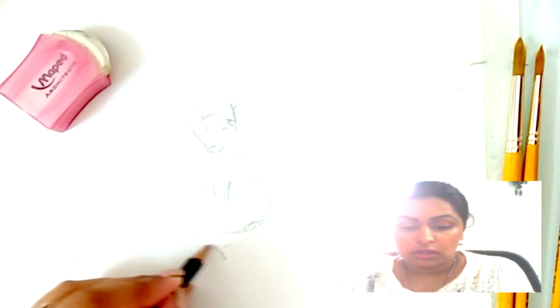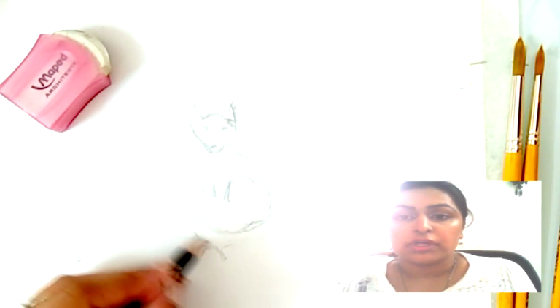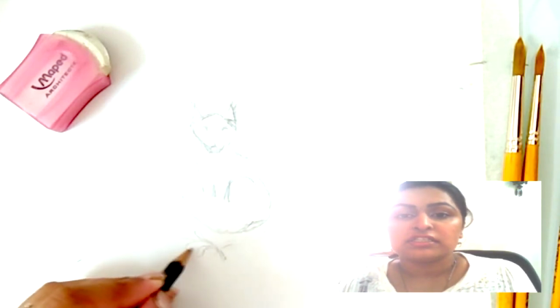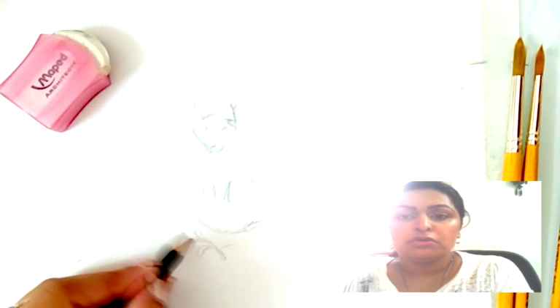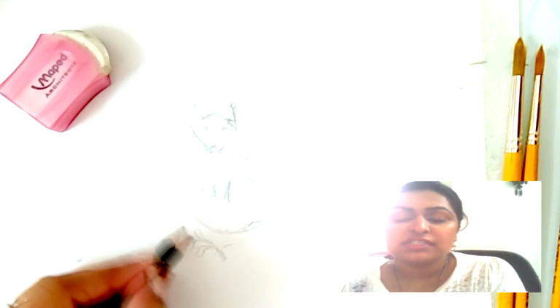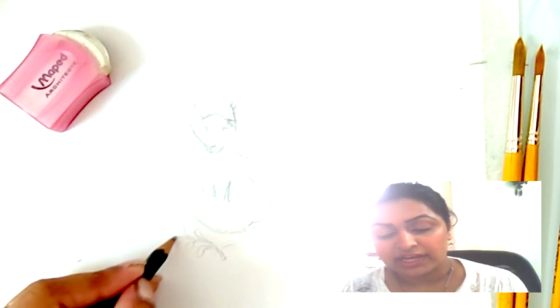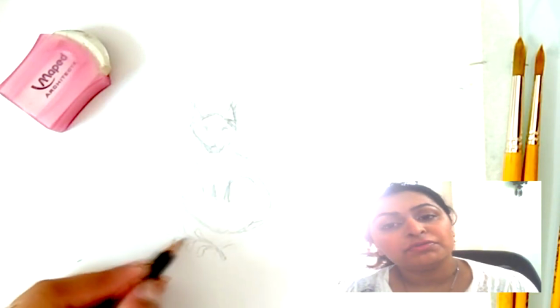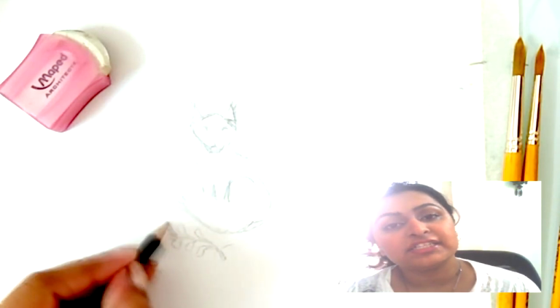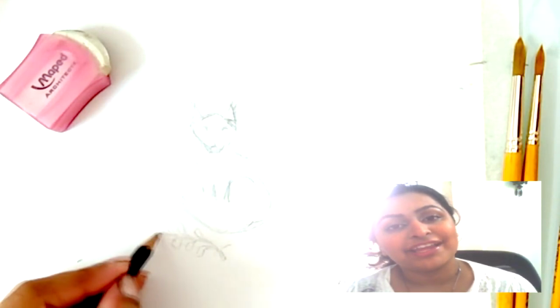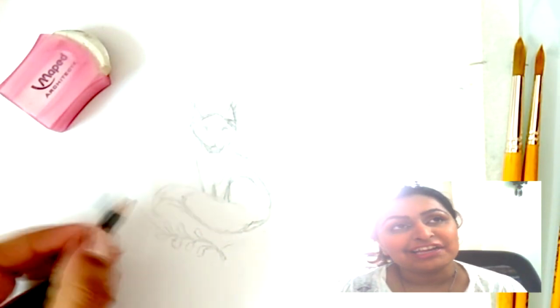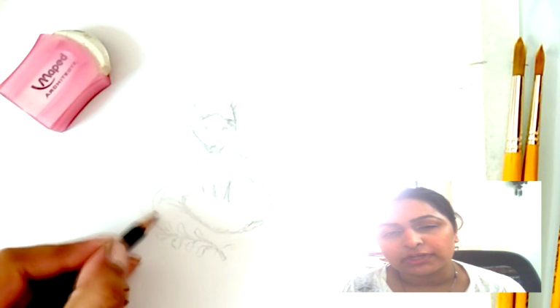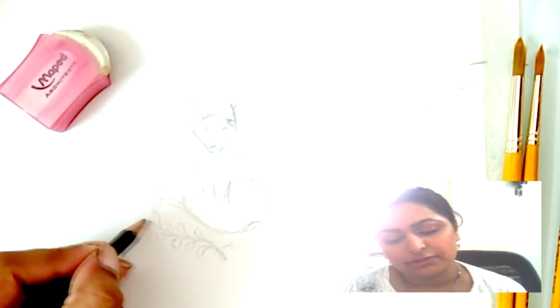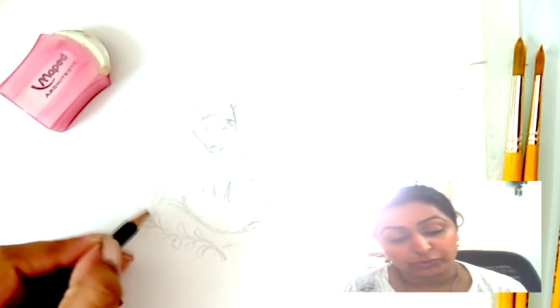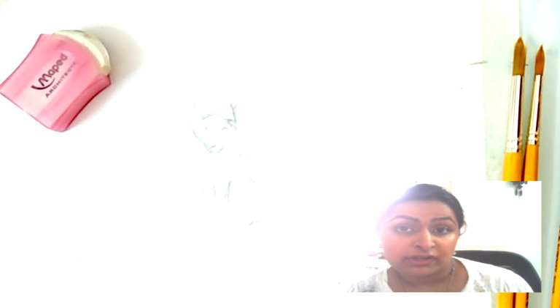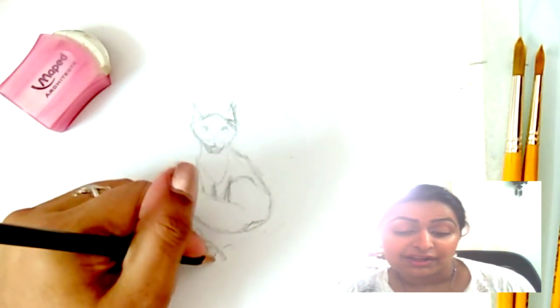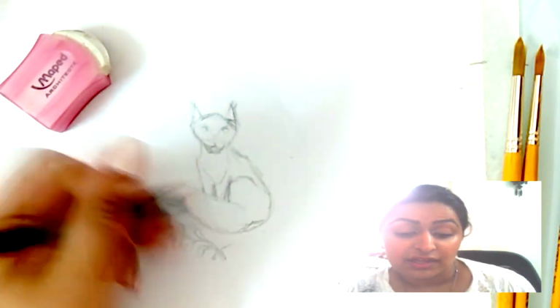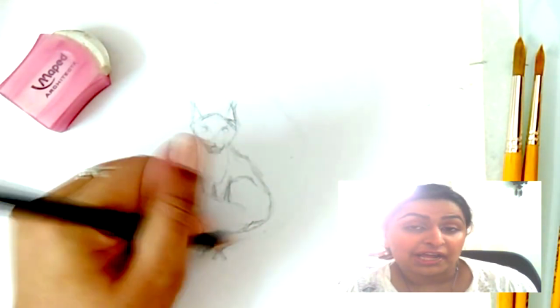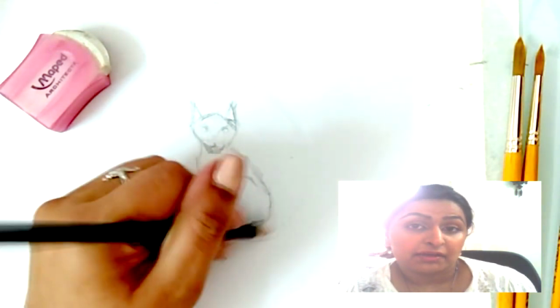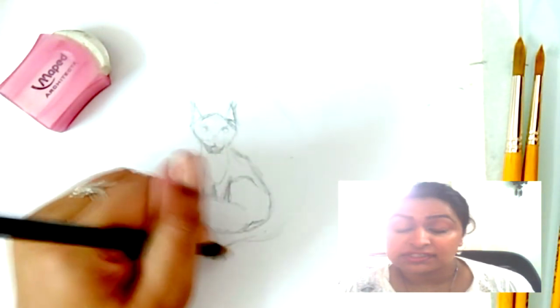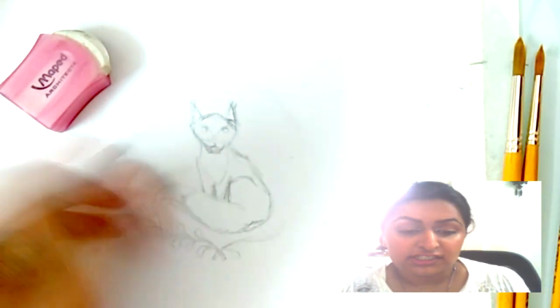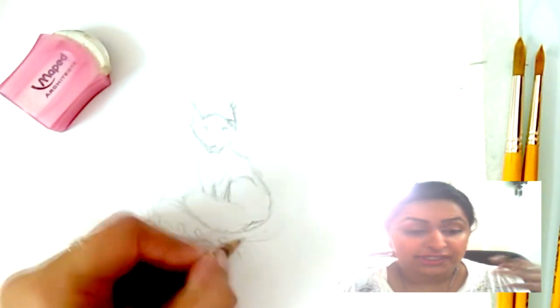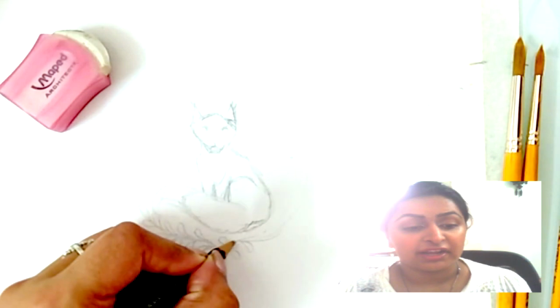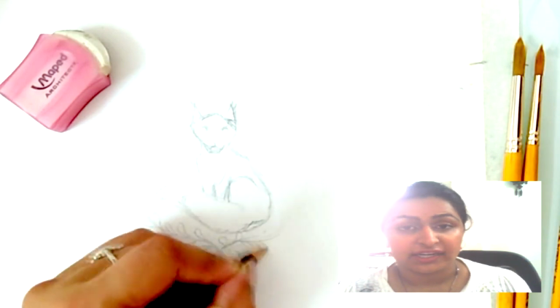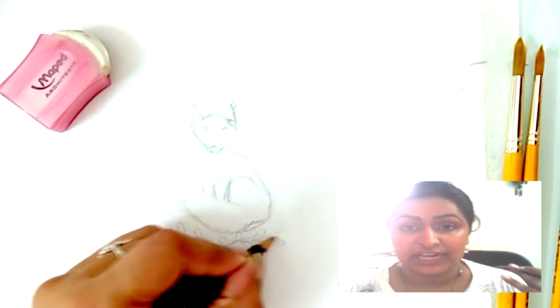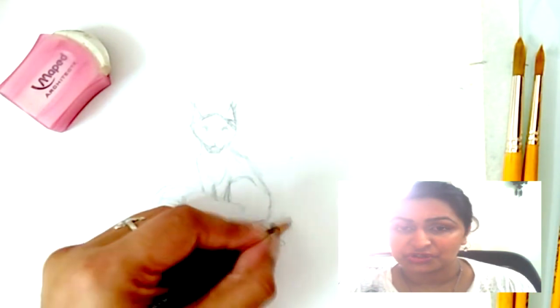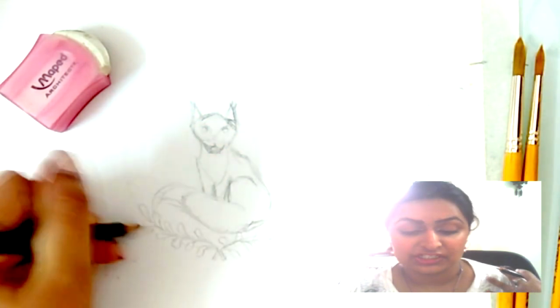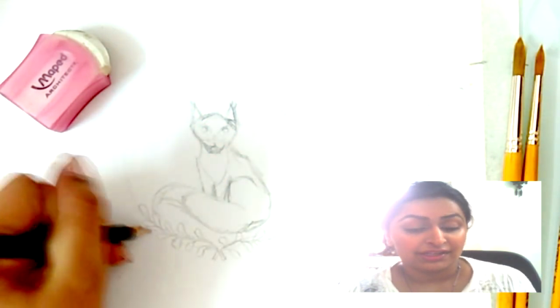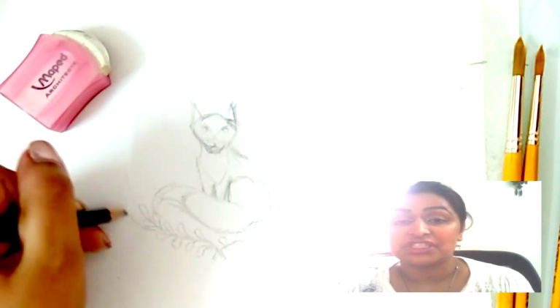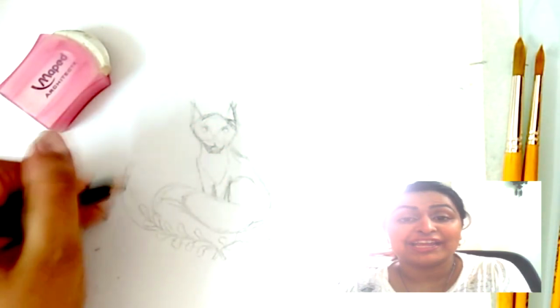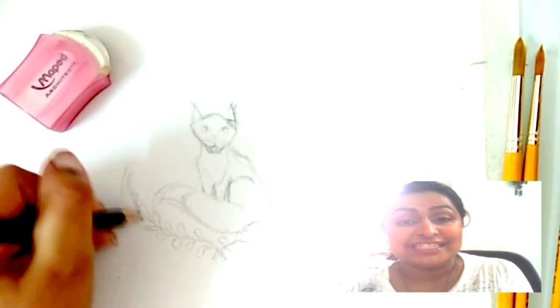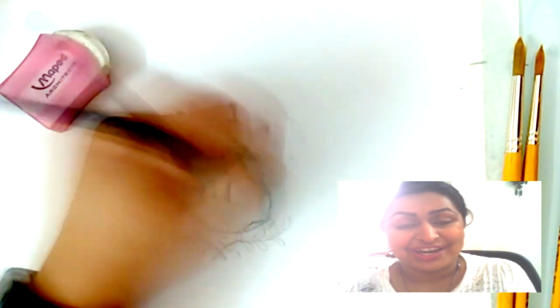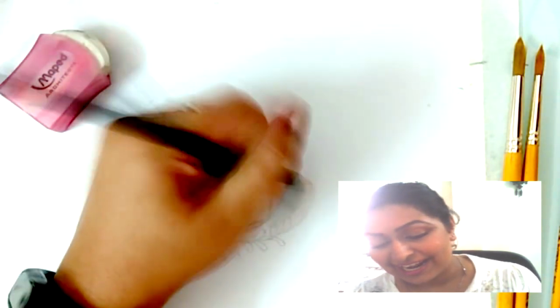Okay, so somehow this ended up being a leaf experiment — this is an exclusive leaf wreath. I don't know how that happened. Like I told you, I just don't have the brain for nature drawing, so leaves just seem like the easier bet right now.